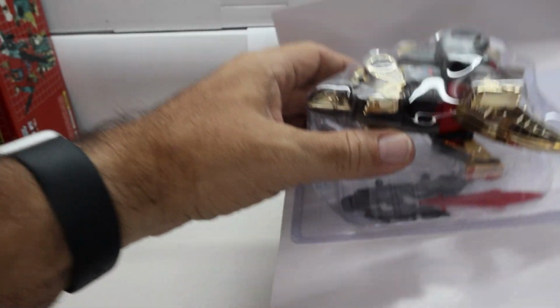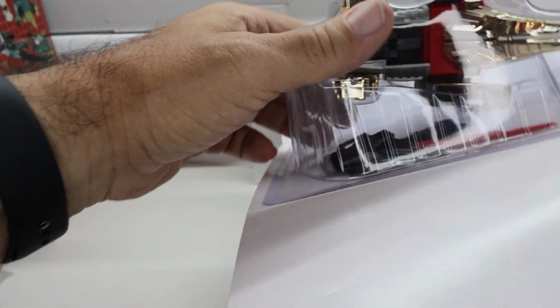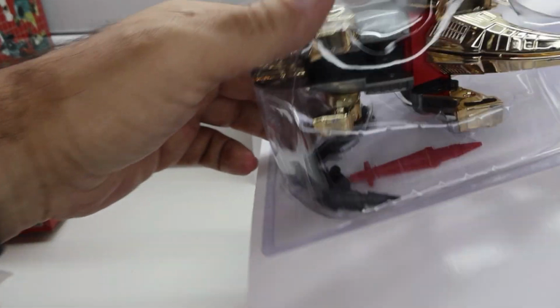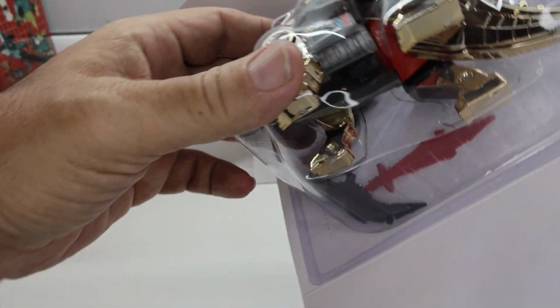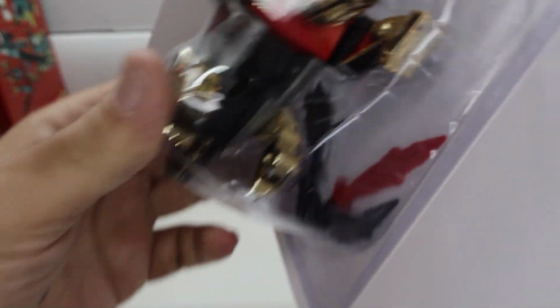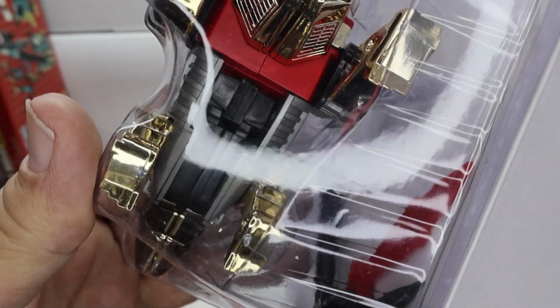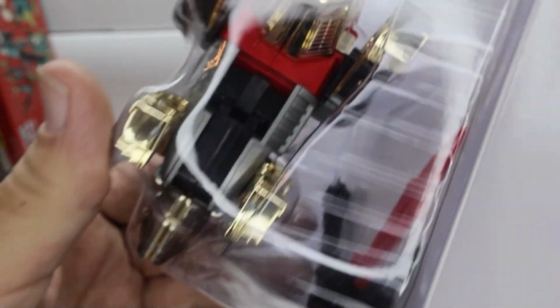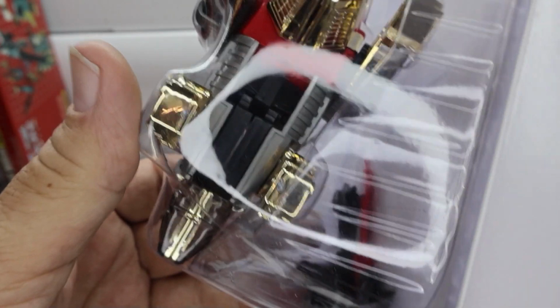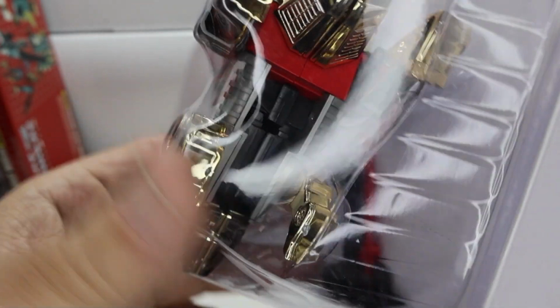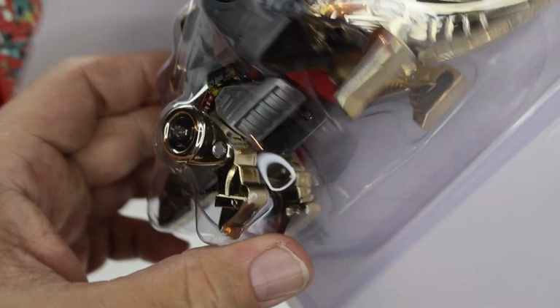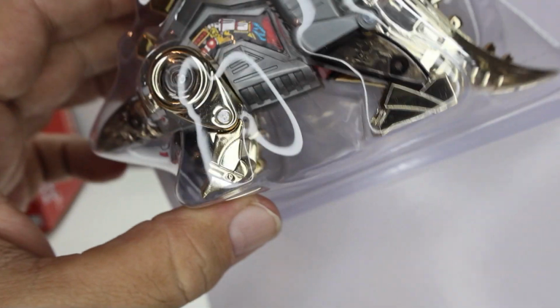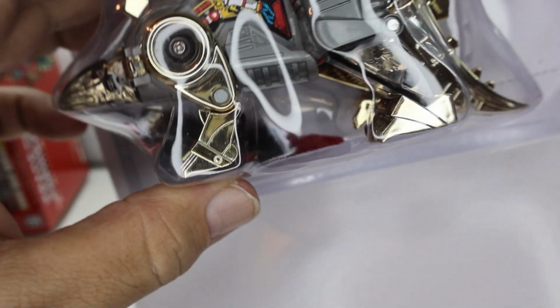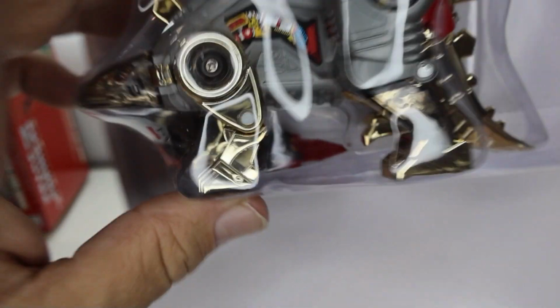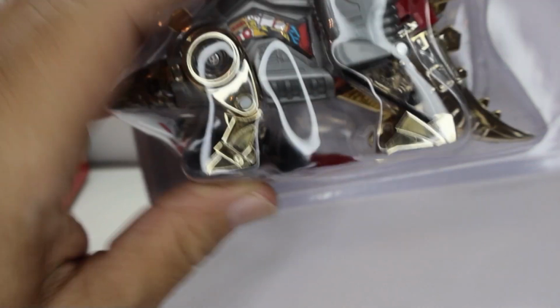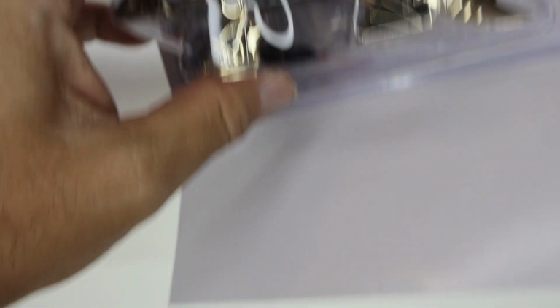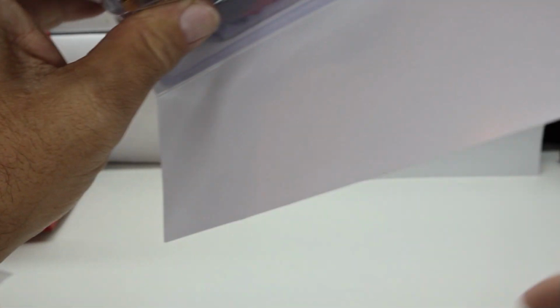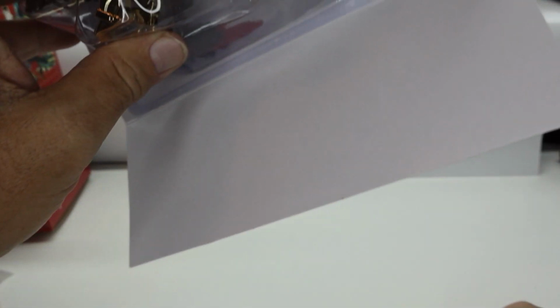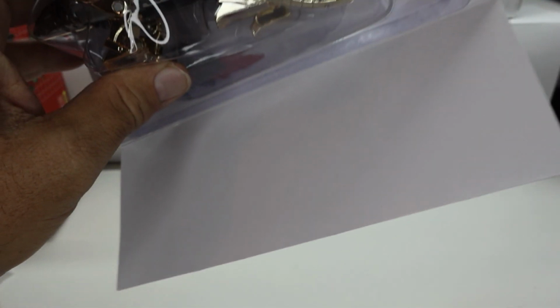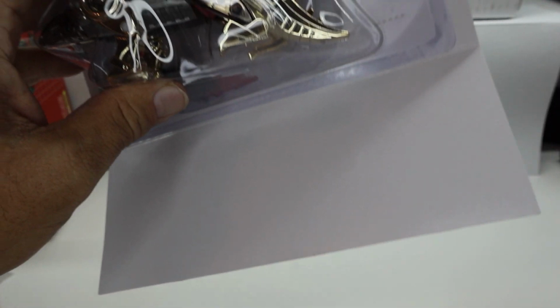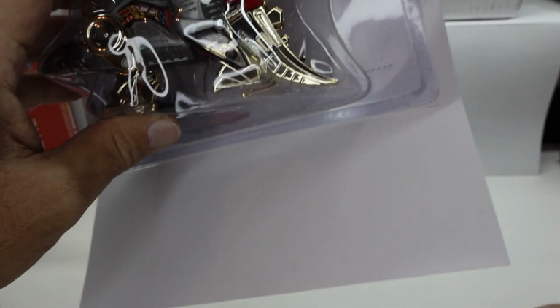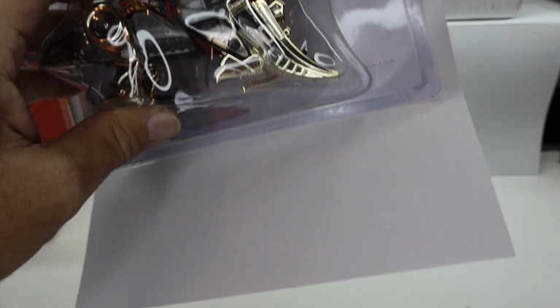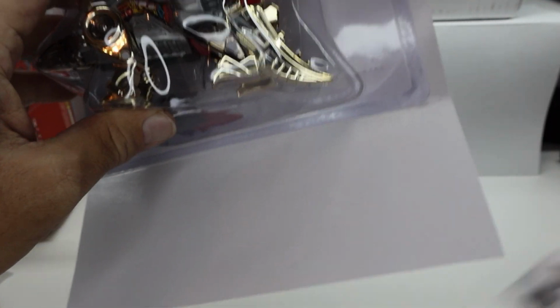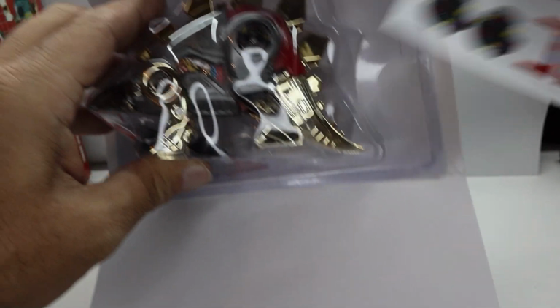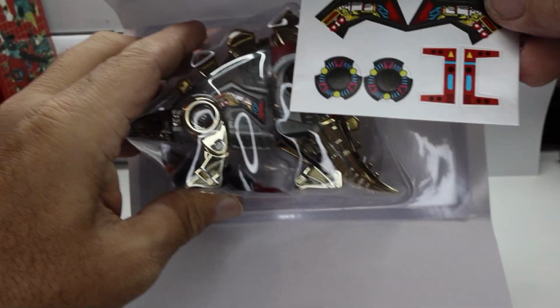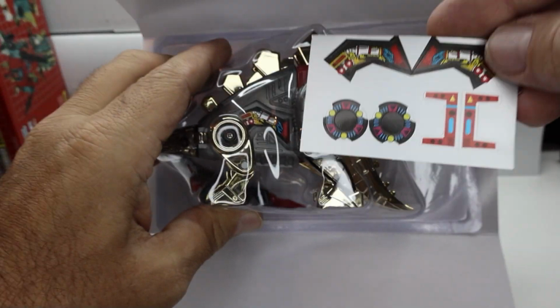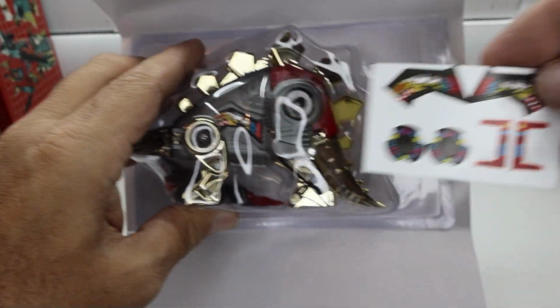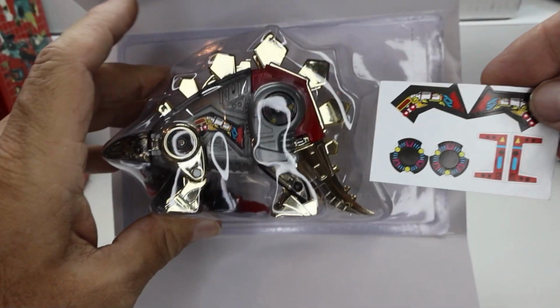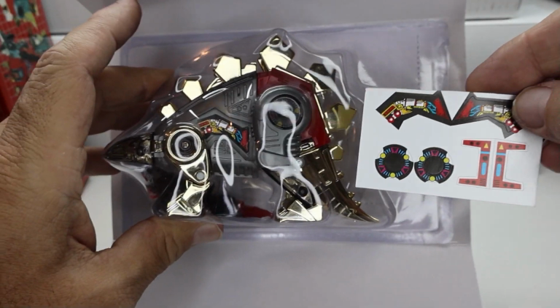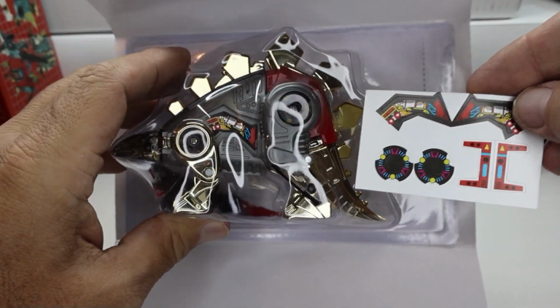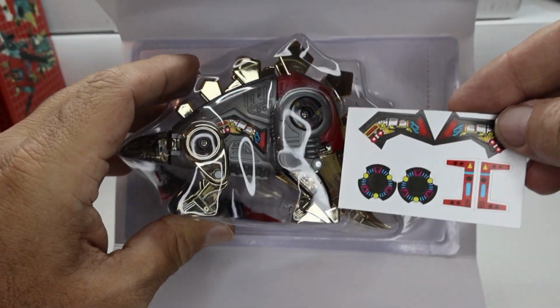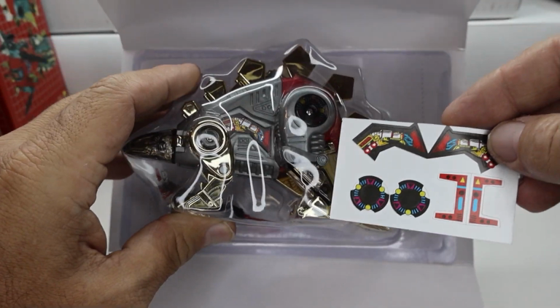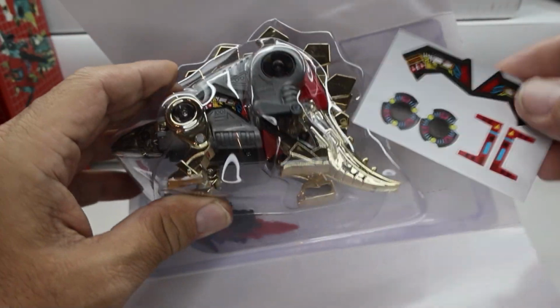All those weapons are just kind of in there. Some stickers are flying around, so they gave — I guess — two sets of stickers.